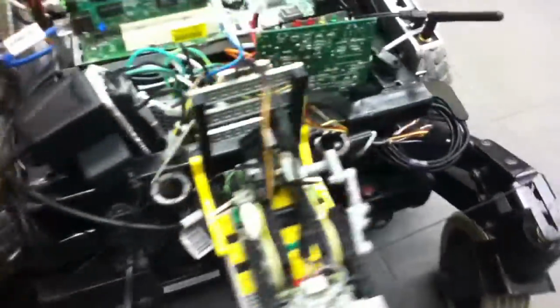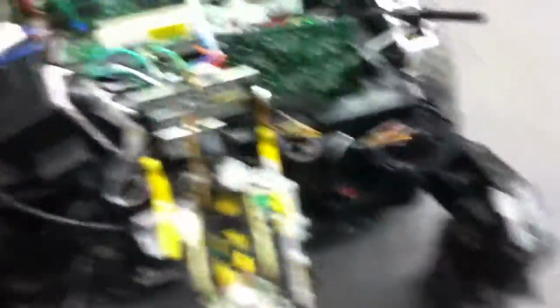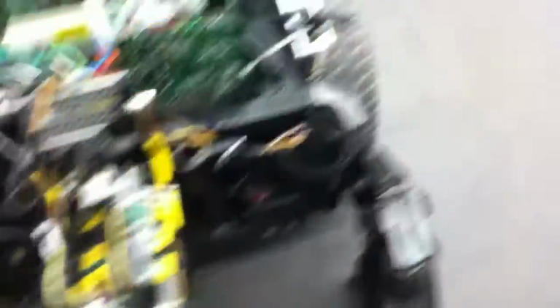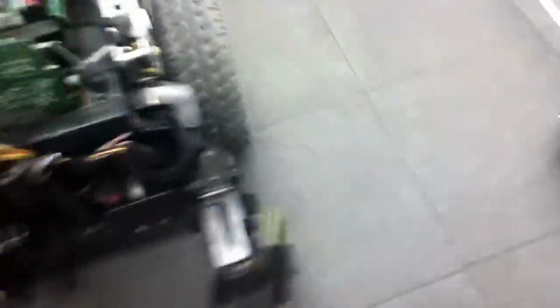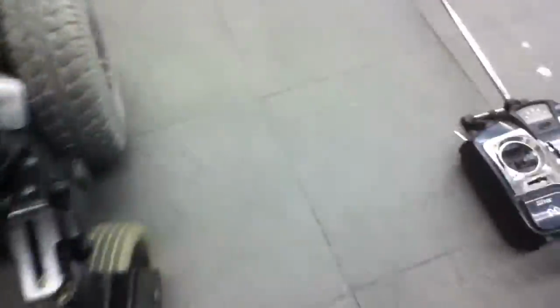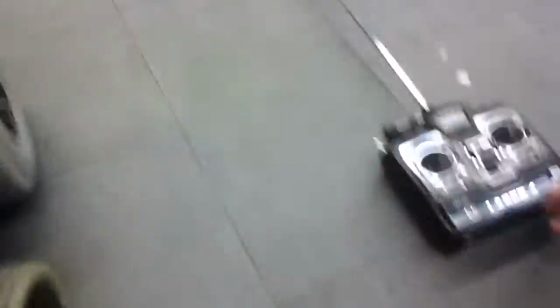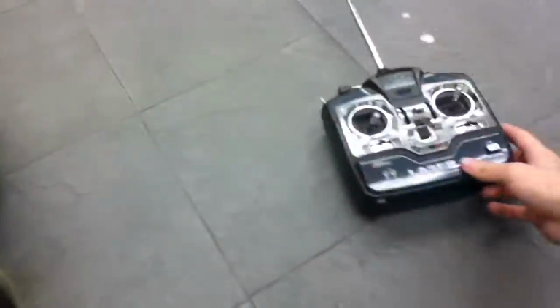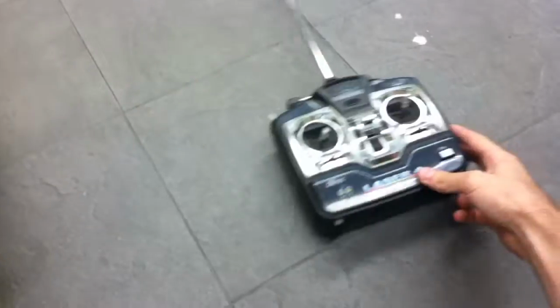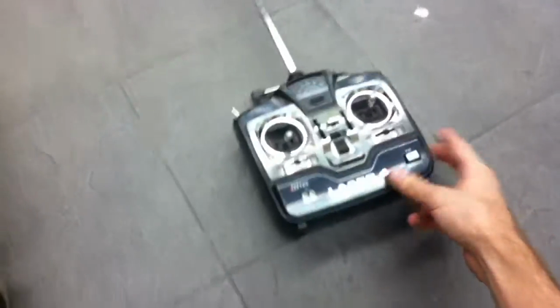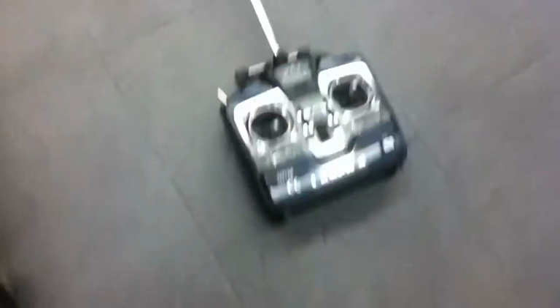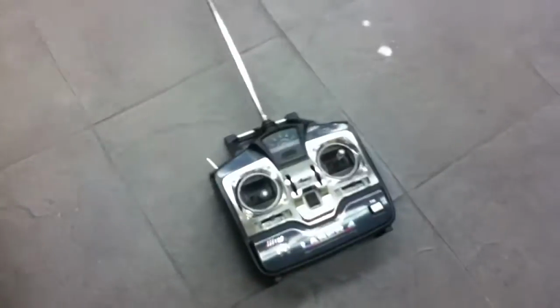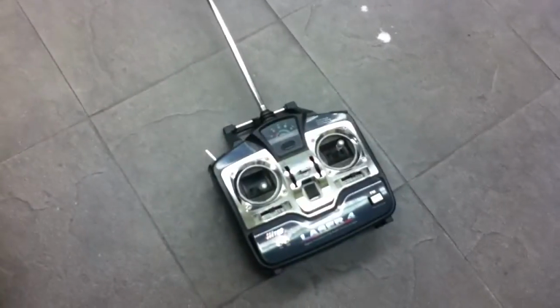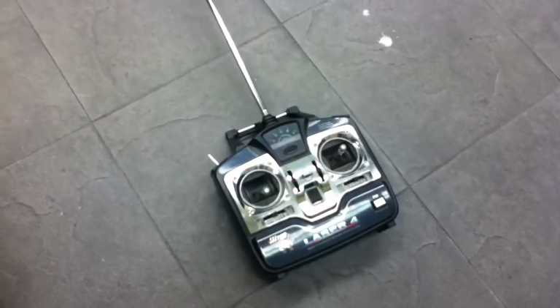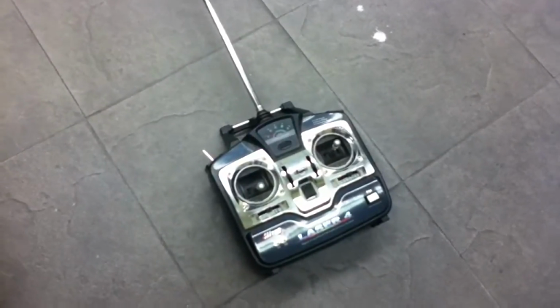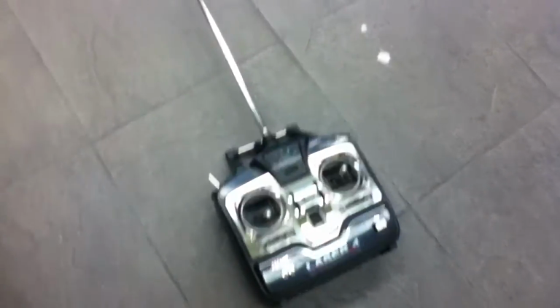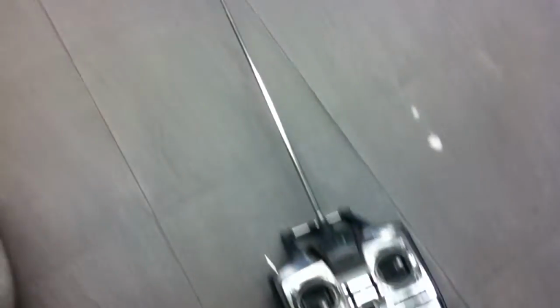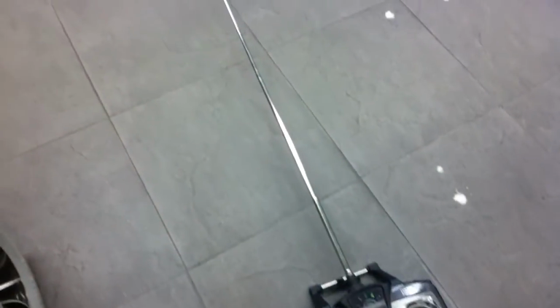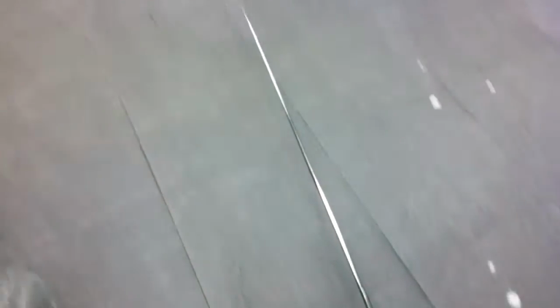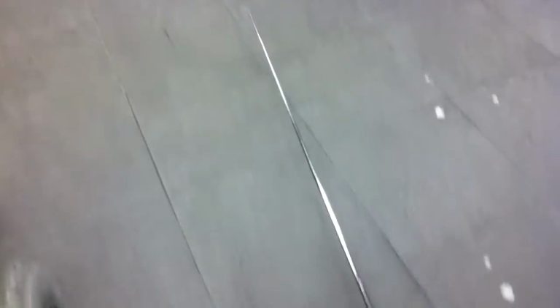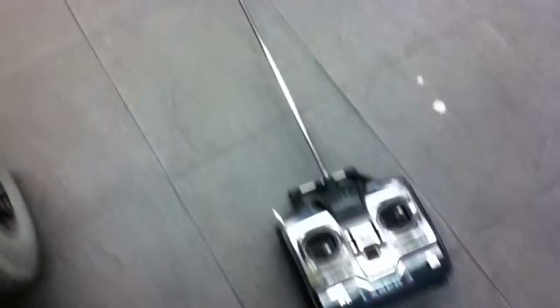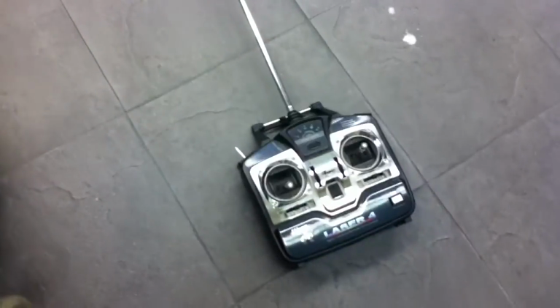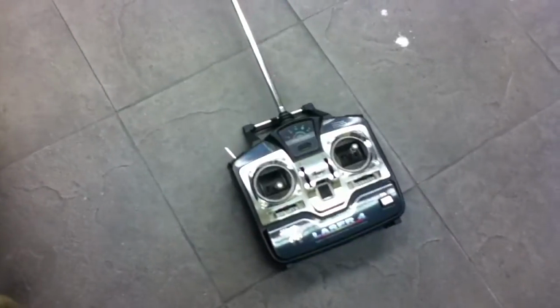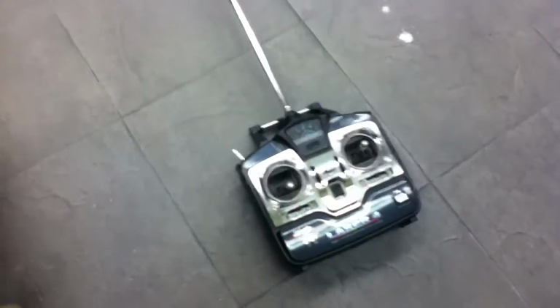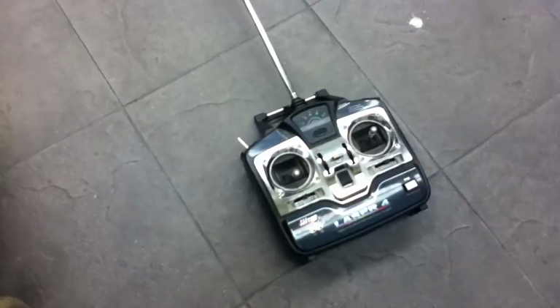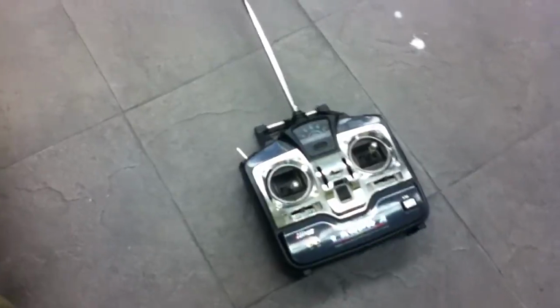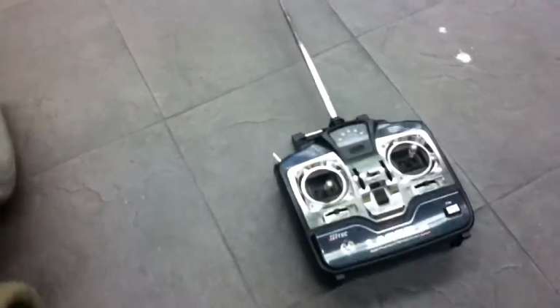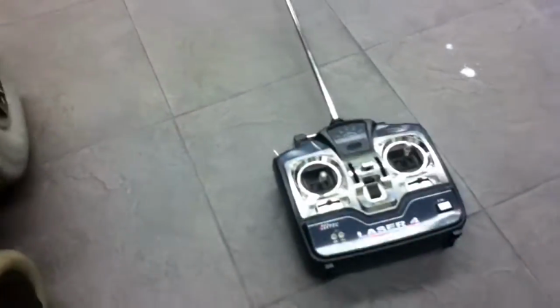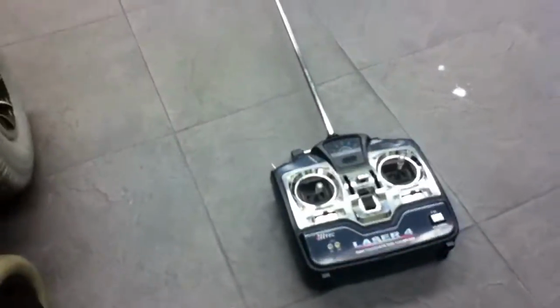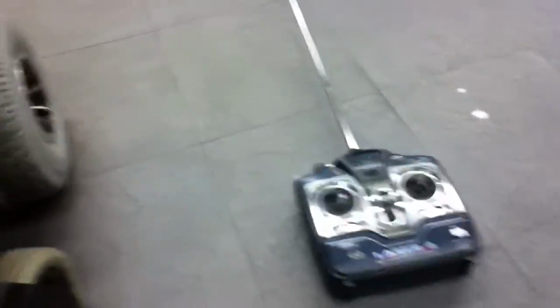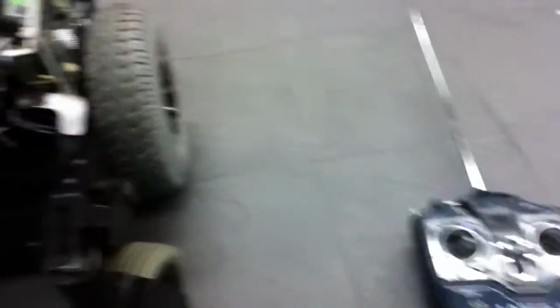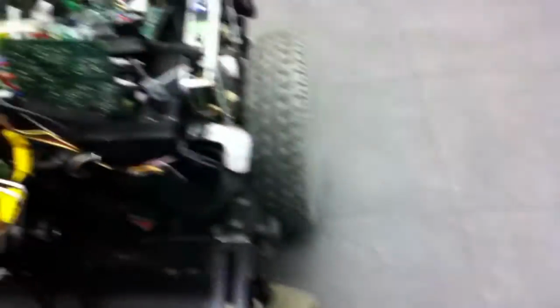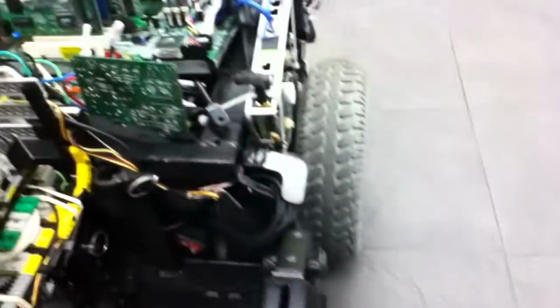I am also using a laser 4 transmitter. It's usually for RC airplanes but works pretty well for this.